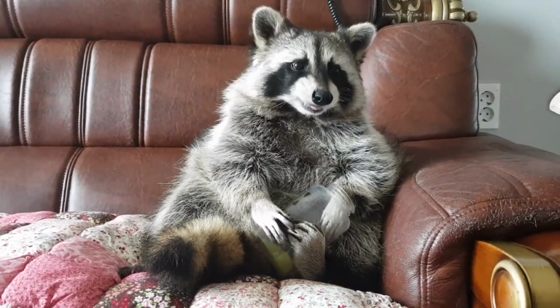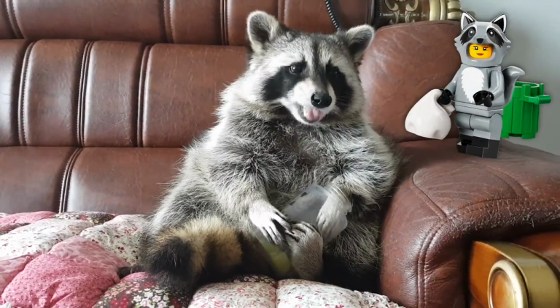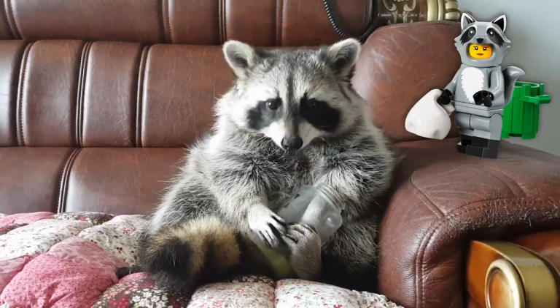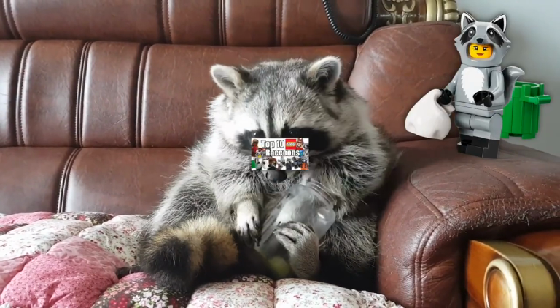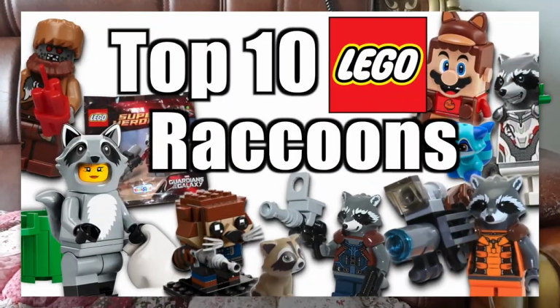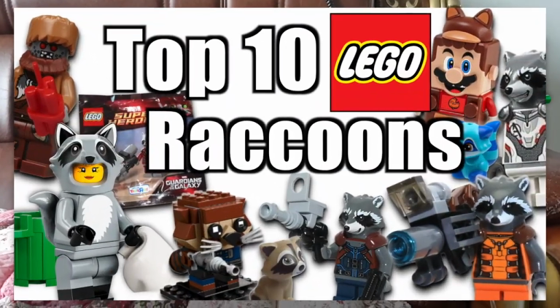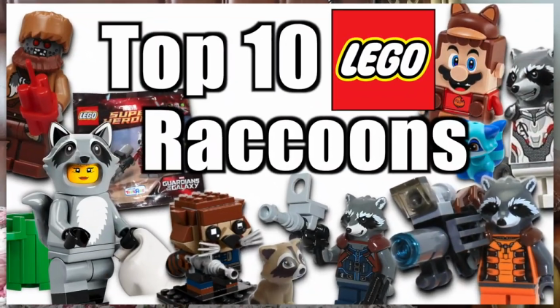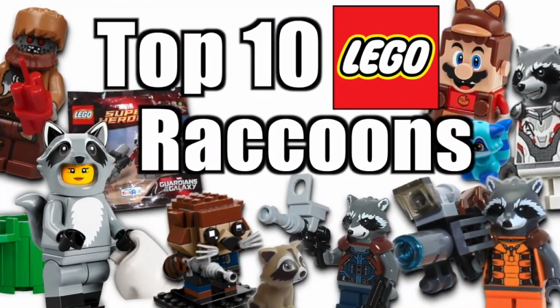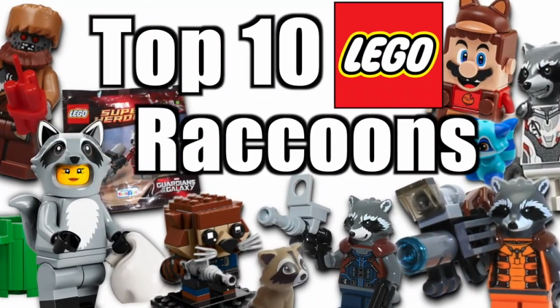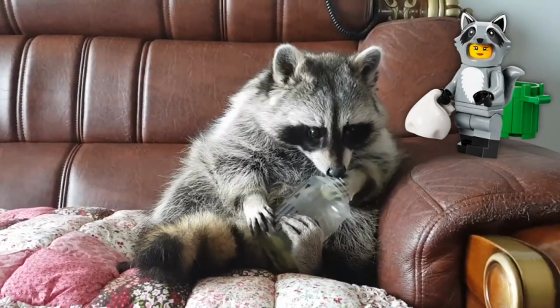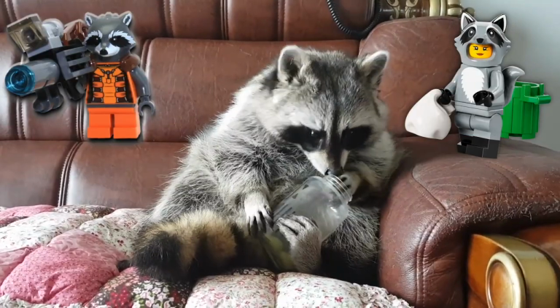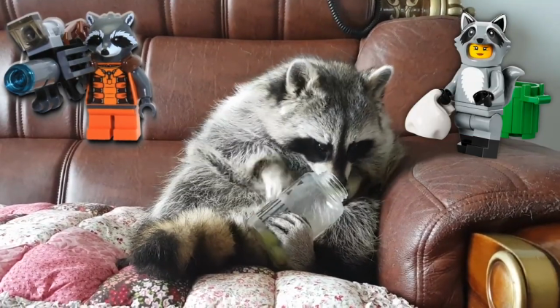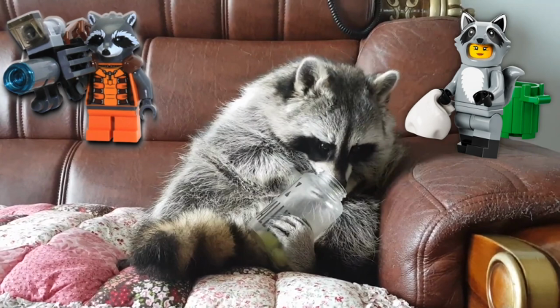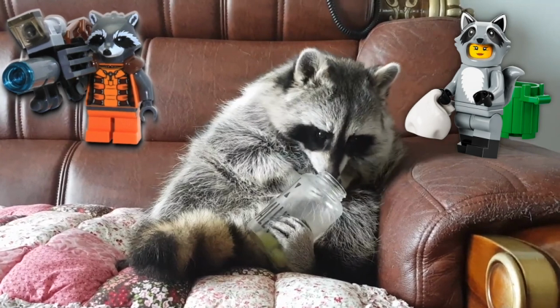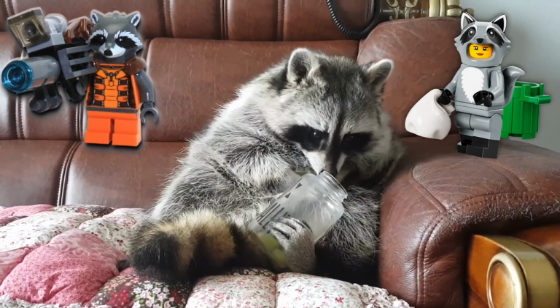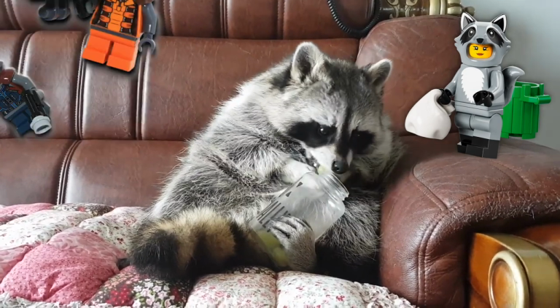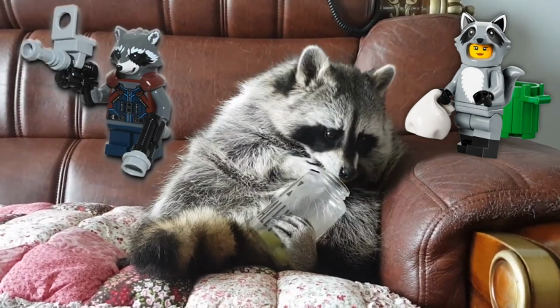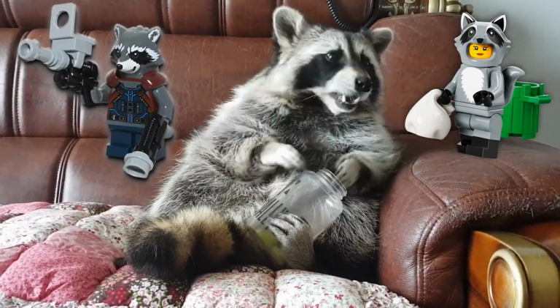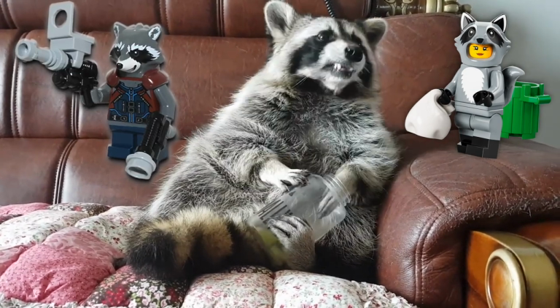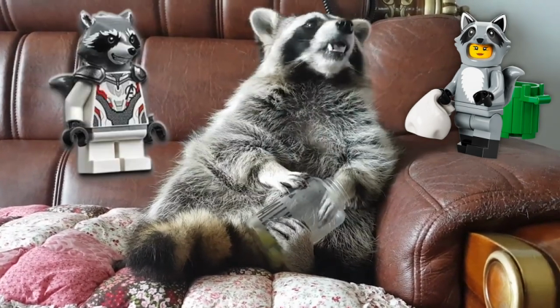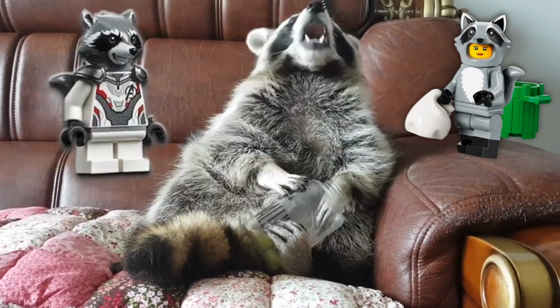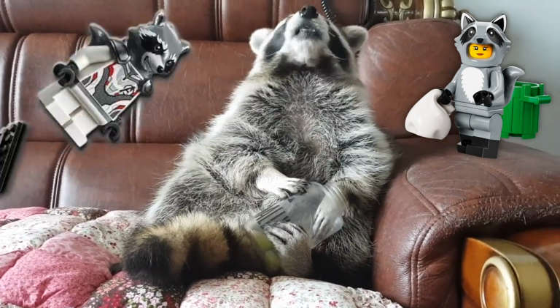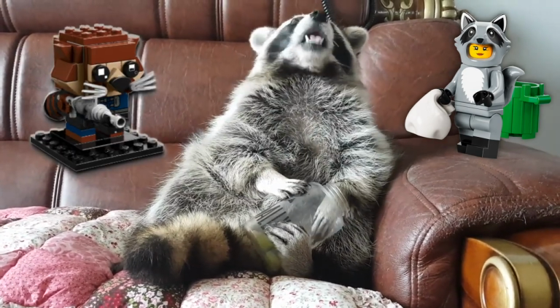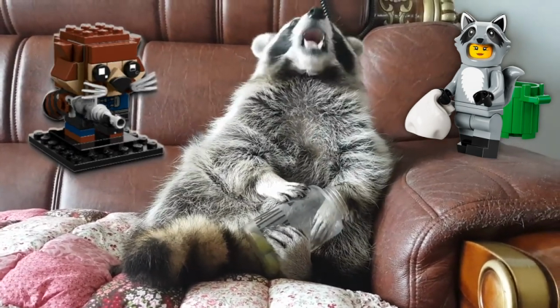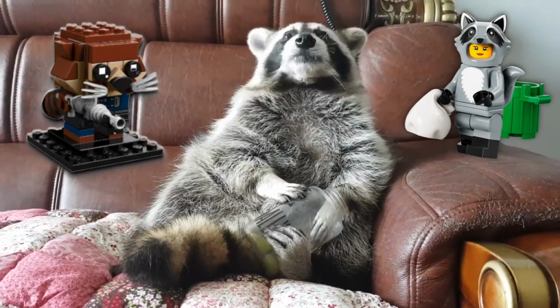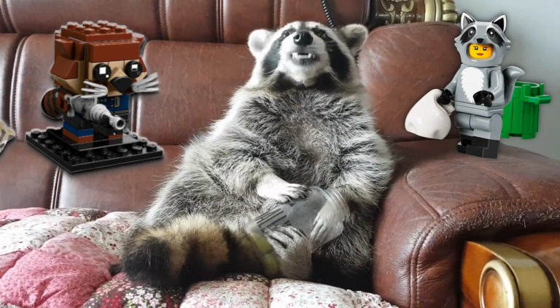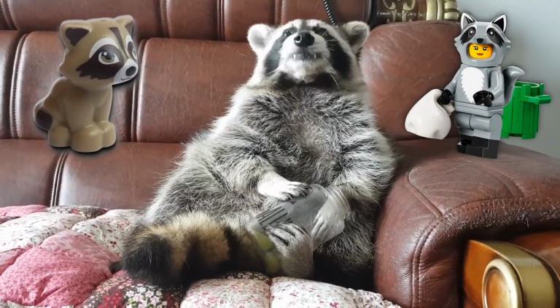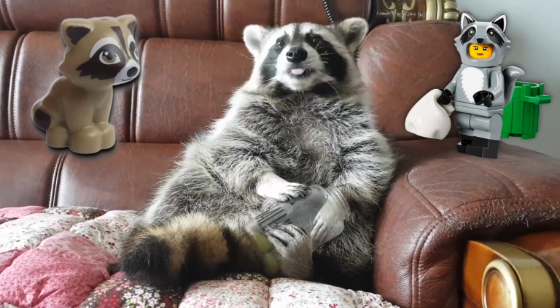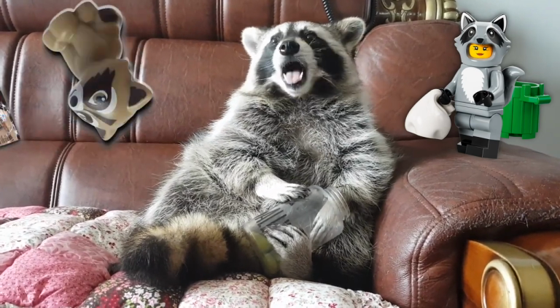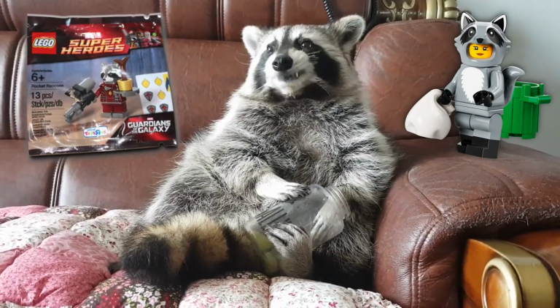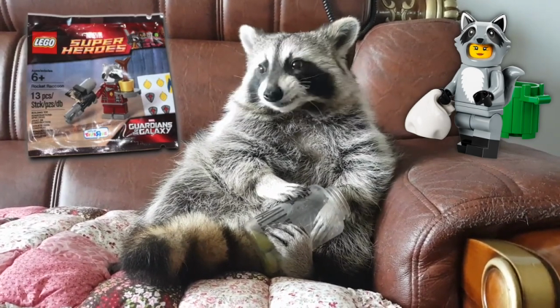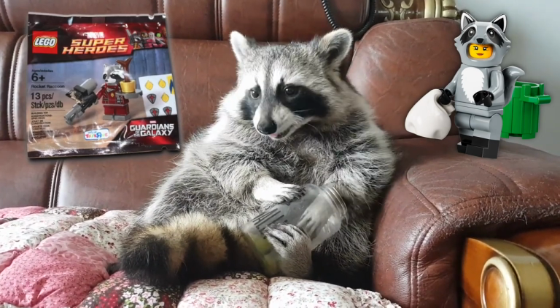The raccoon costume fan is in the top 10 best LEGO raccoons. But behind Rocket Raccoon from Guardians of the Galaxy, and the one from the sequel, and the one from Endgame. And I think they made a Brickheadz of him too? And this one from LEGO Friends. There was a polybag? Sure, why not?